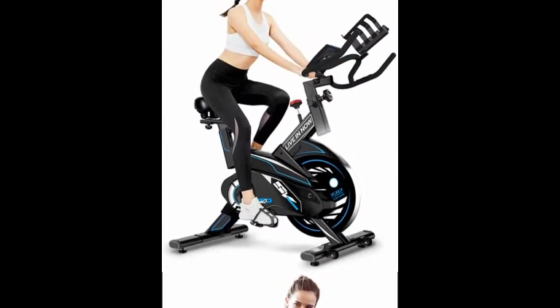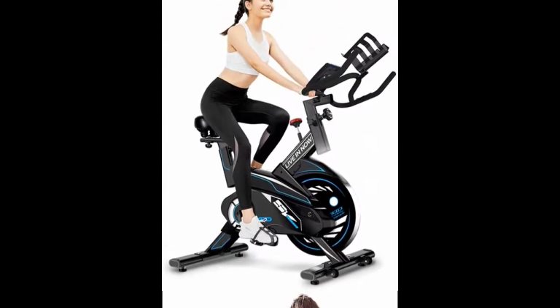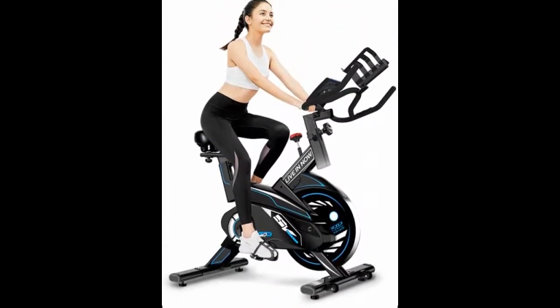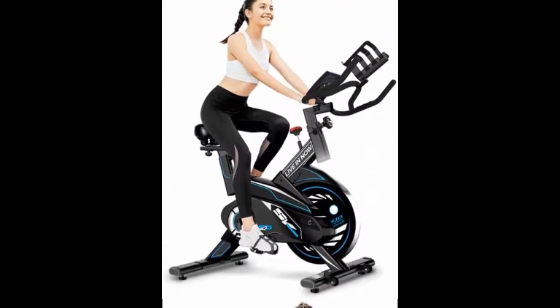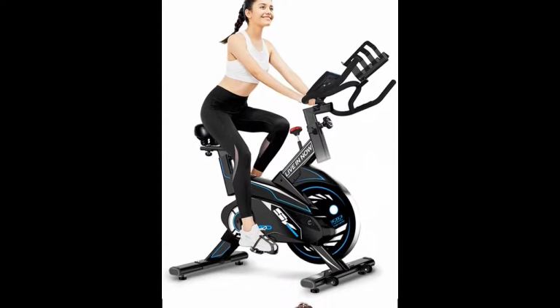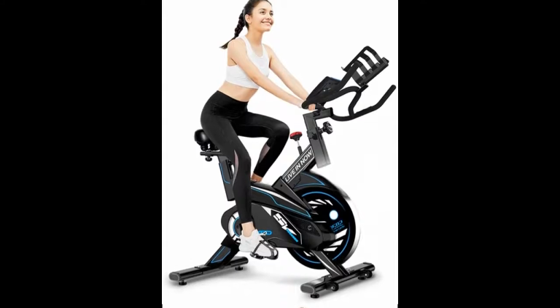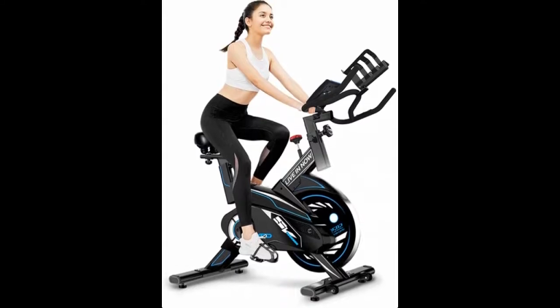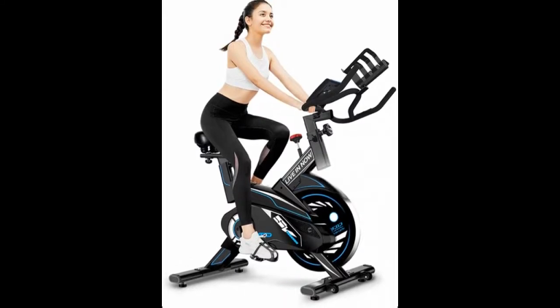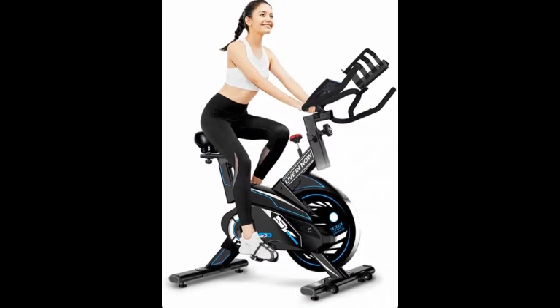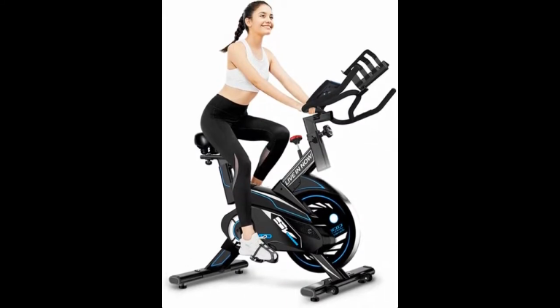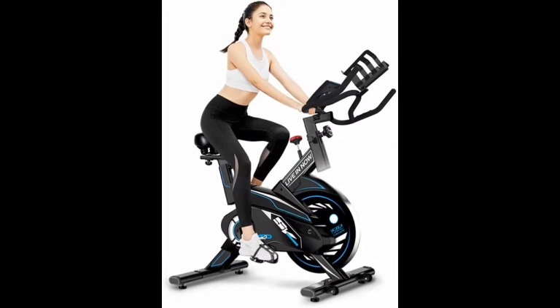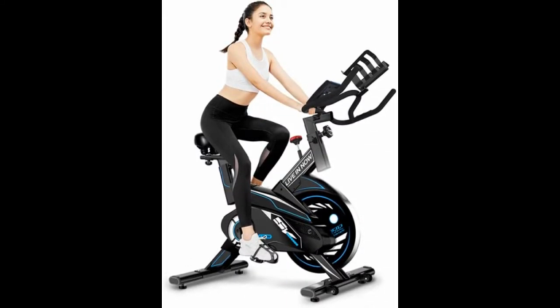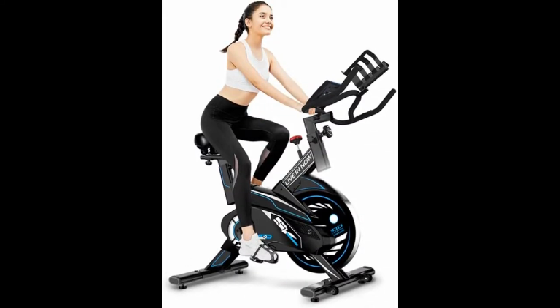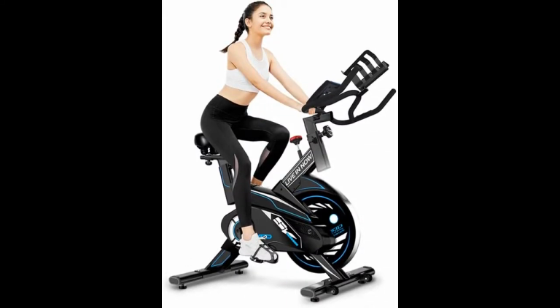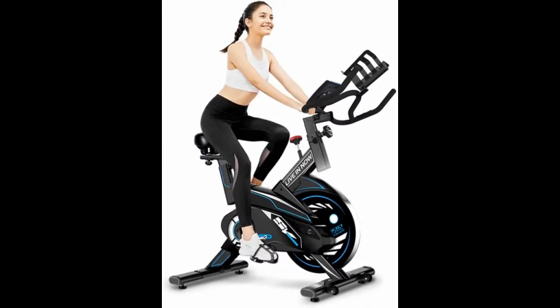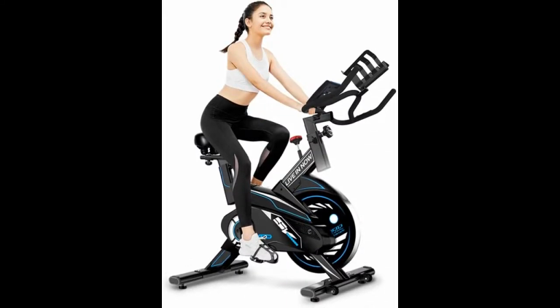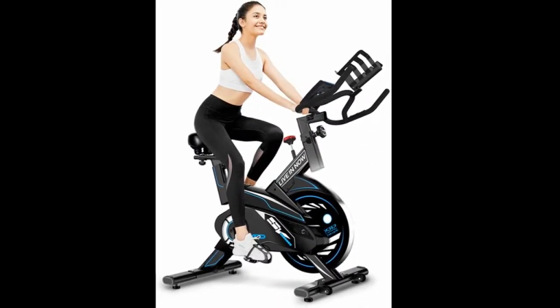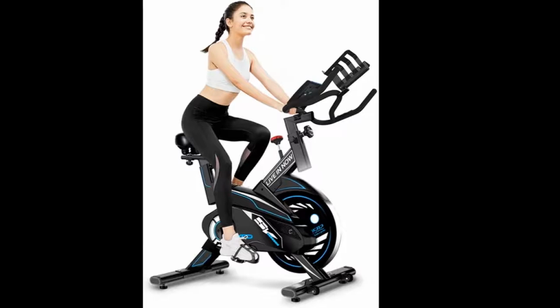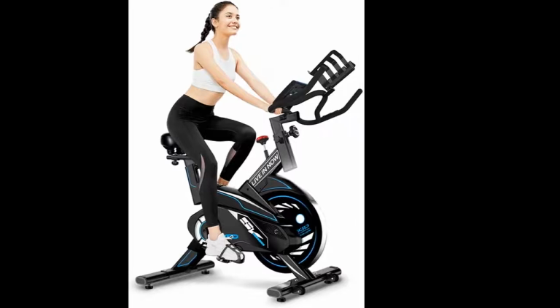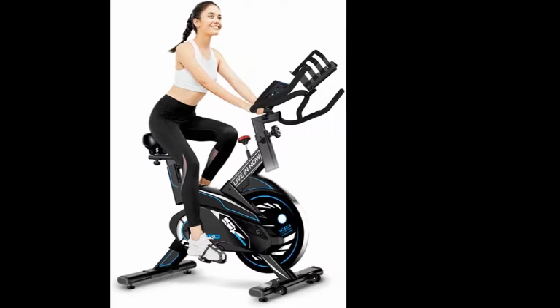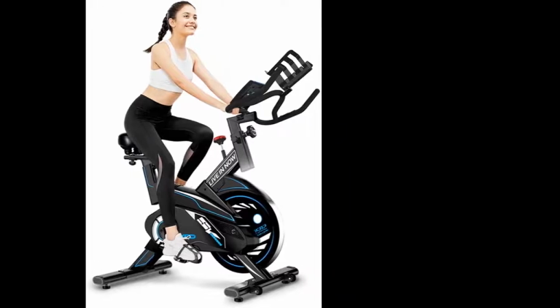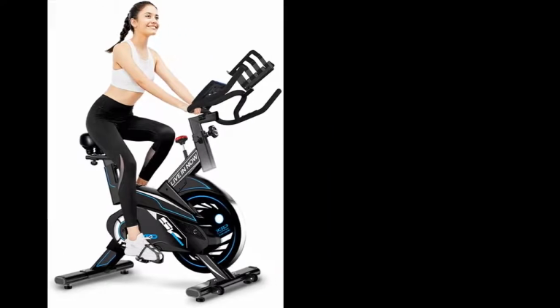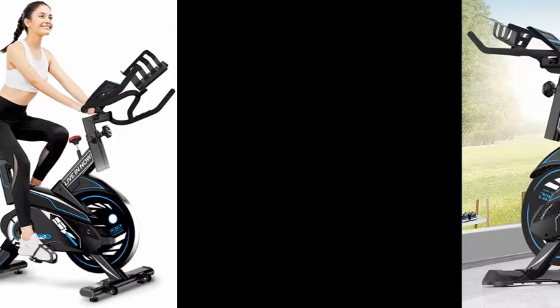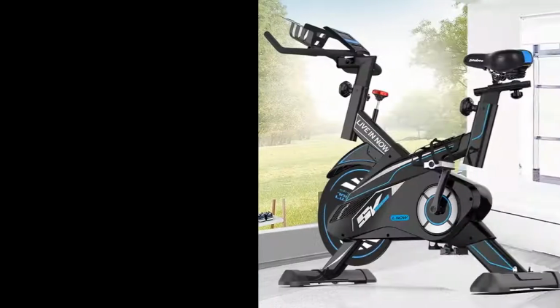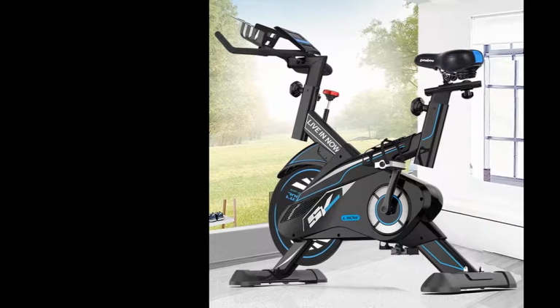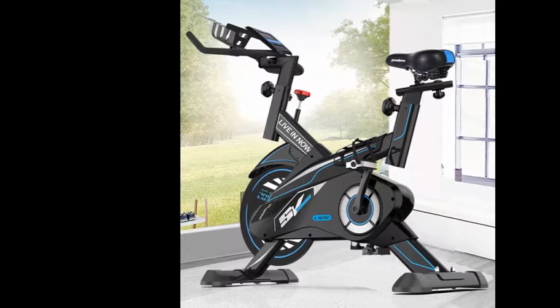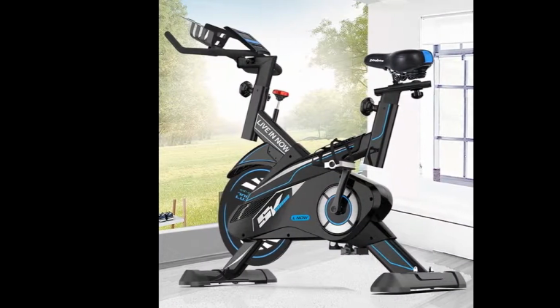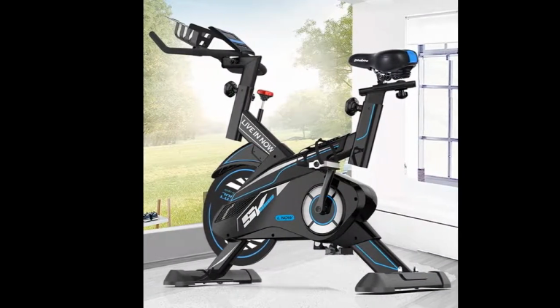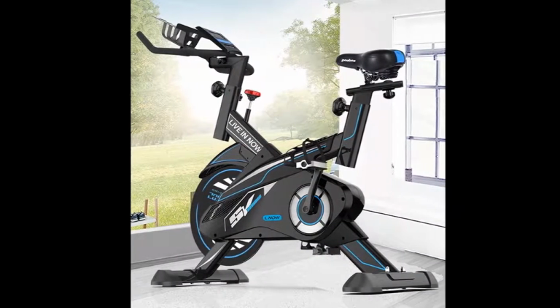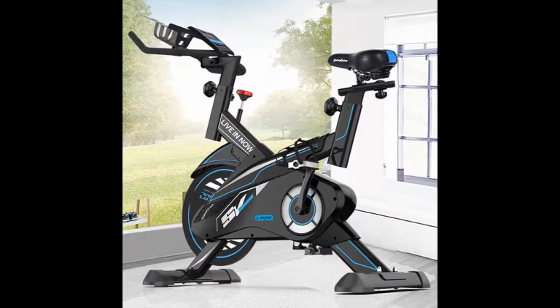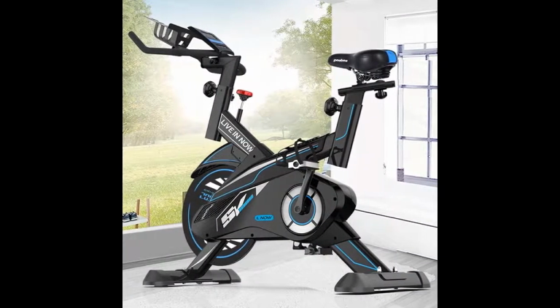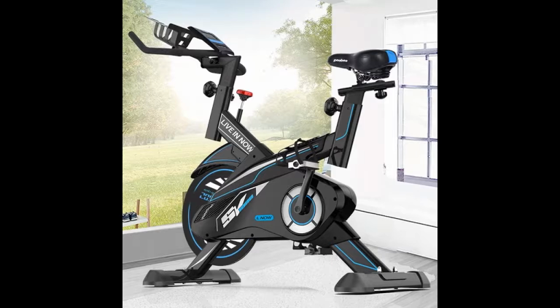The magnetic resistance and belt drive system create an unbelievably smooth and nearly silent ride, making this bike very suitable for indoor exercise. It will never disturb family members or roommates, and virtually no maintenance is required.